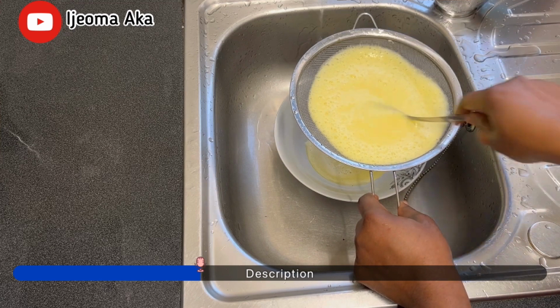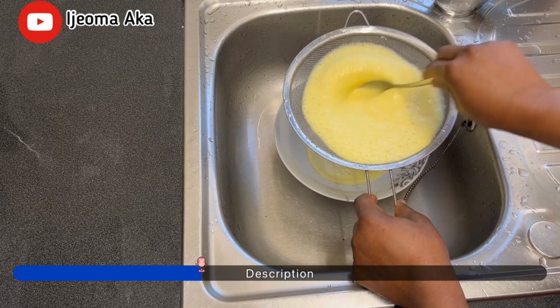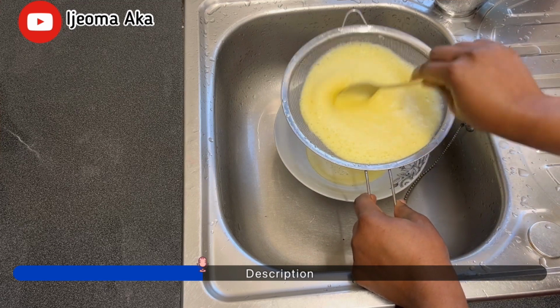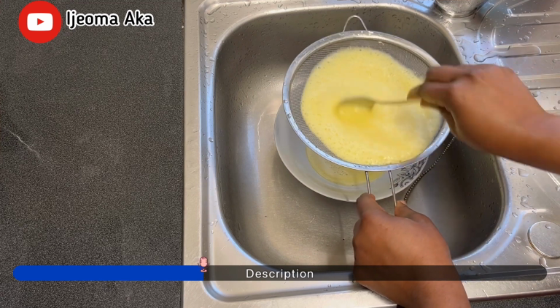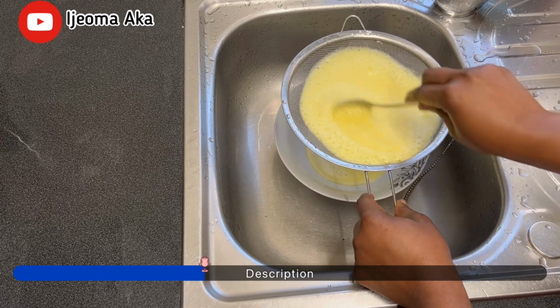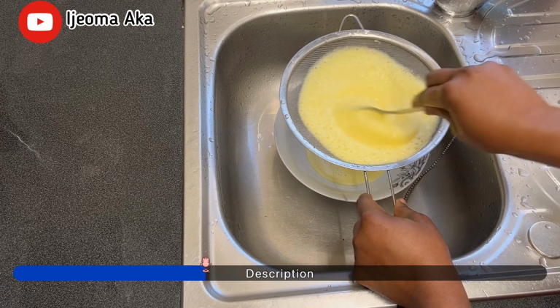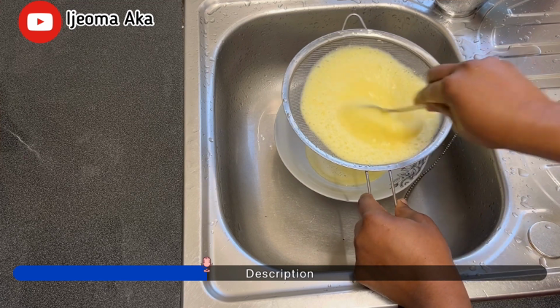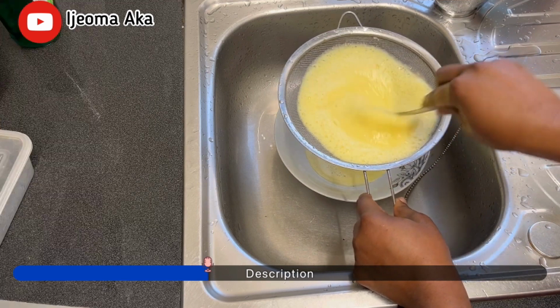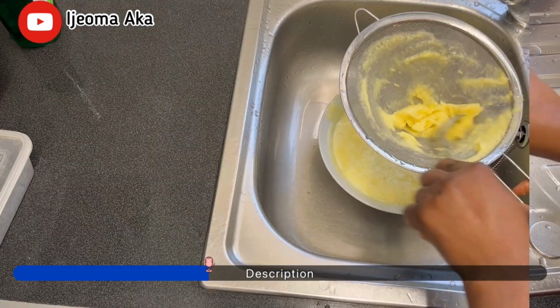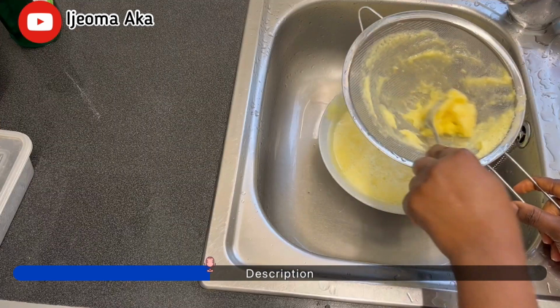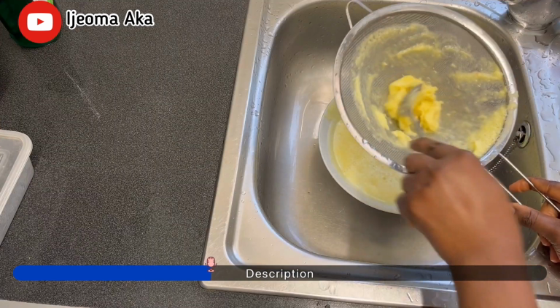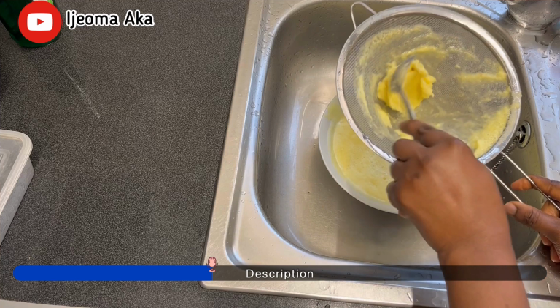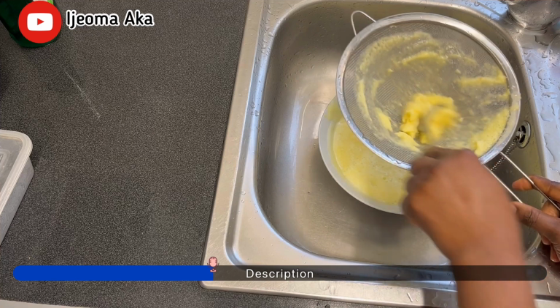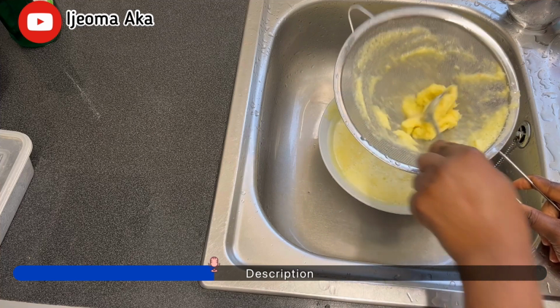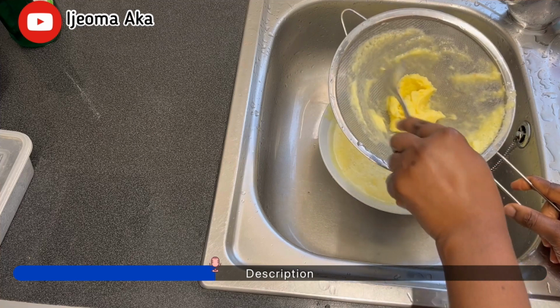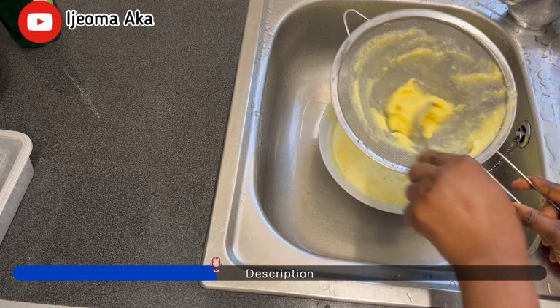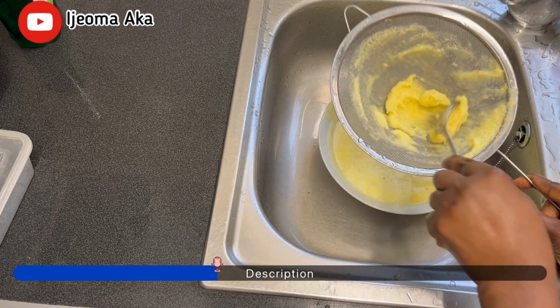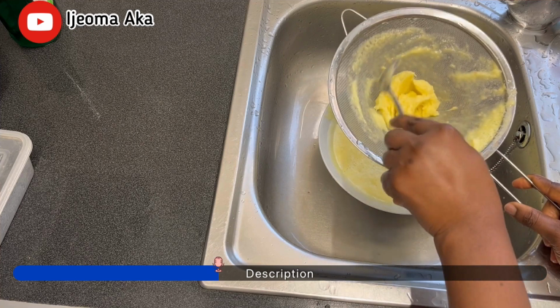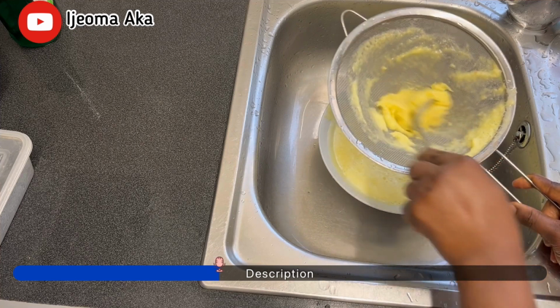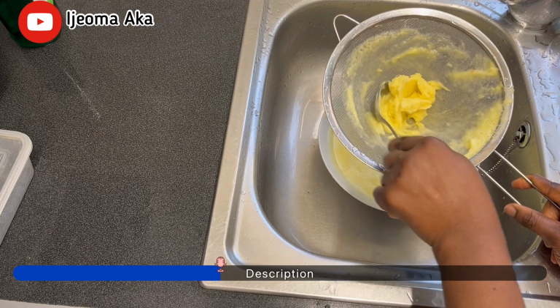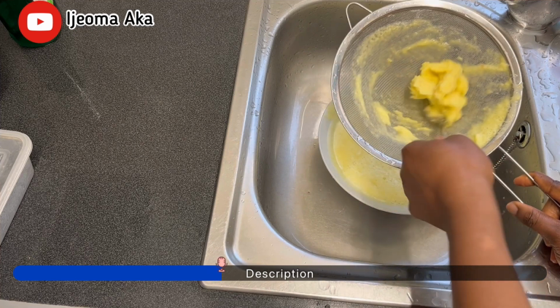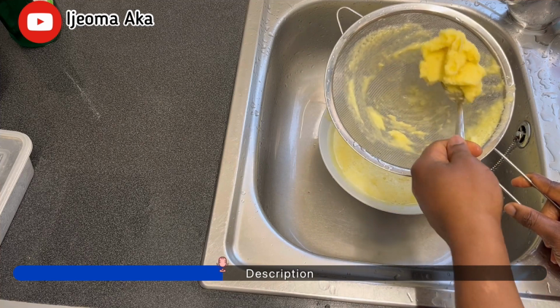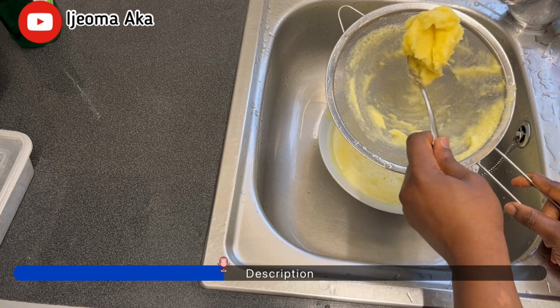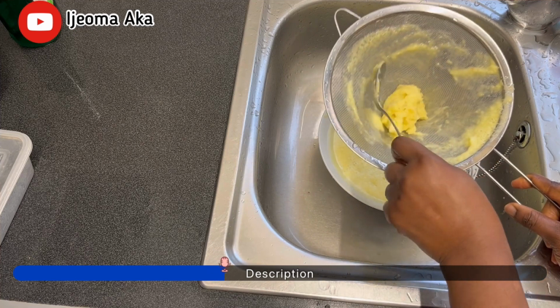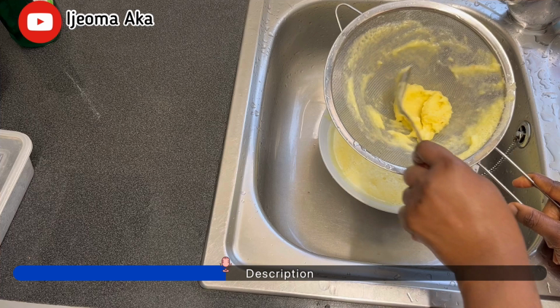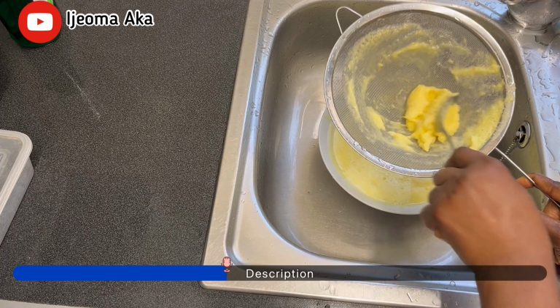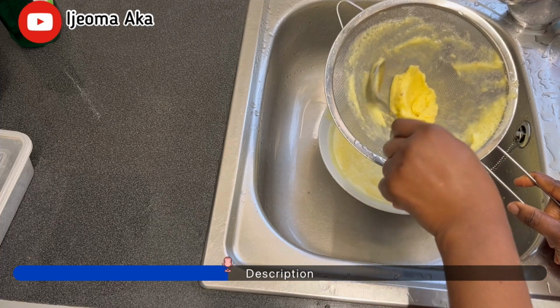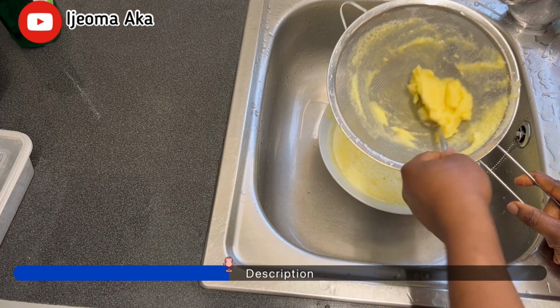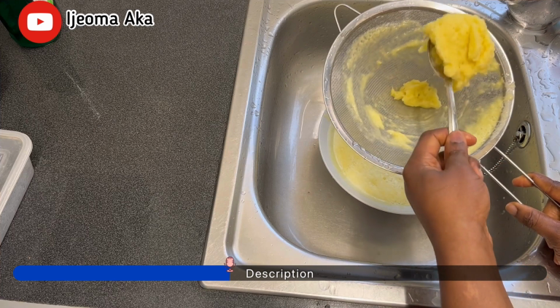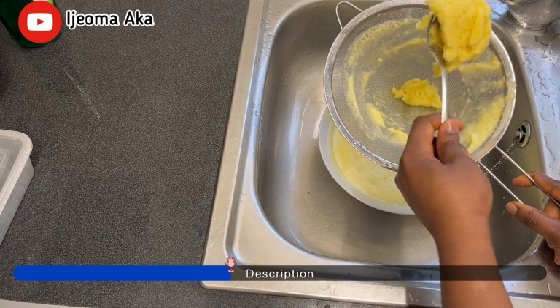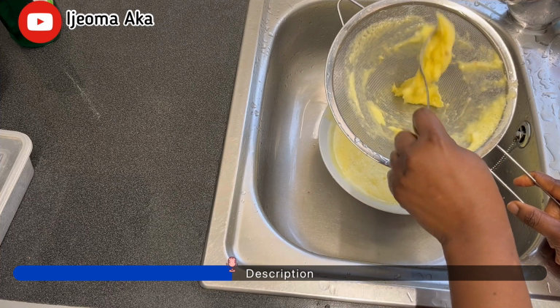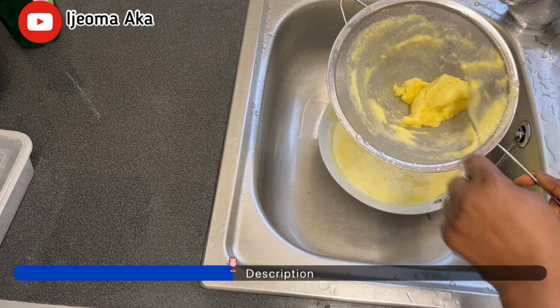Honestly speaking, you have nothing to lose, but gain a lot from taking a glass of cold Zobo drink every single day. The taste doesn't taste nice, but it's very, very medicinal in the body.